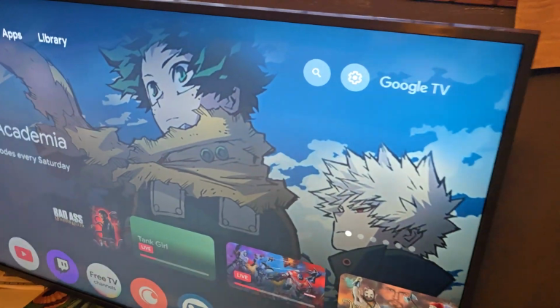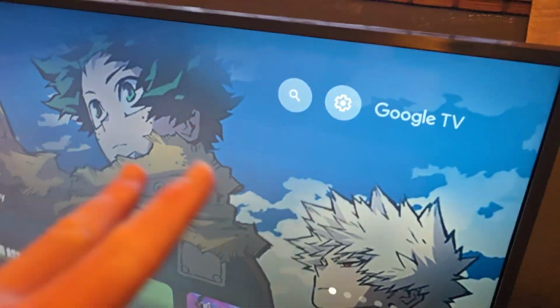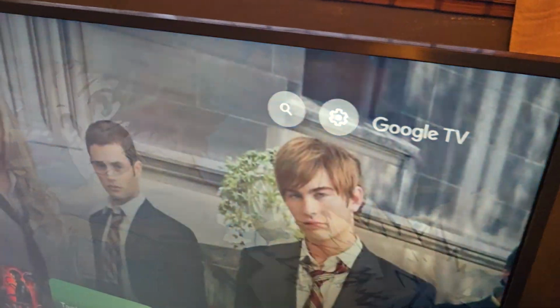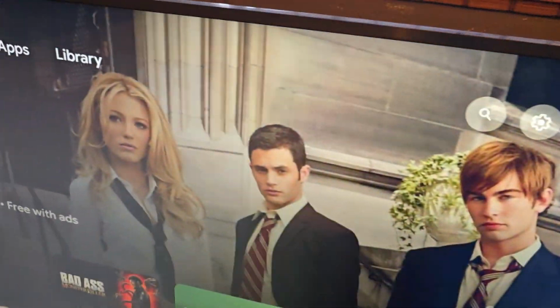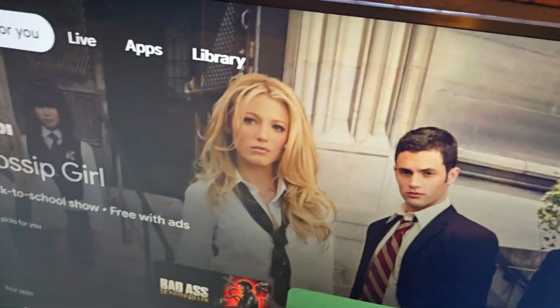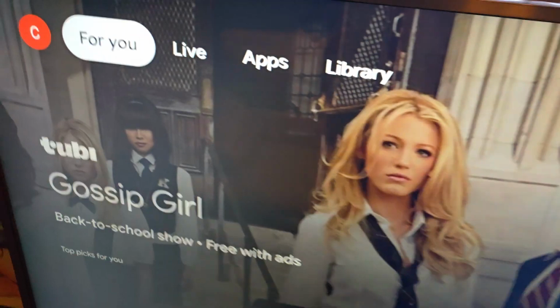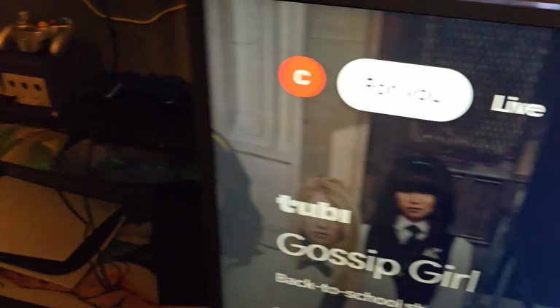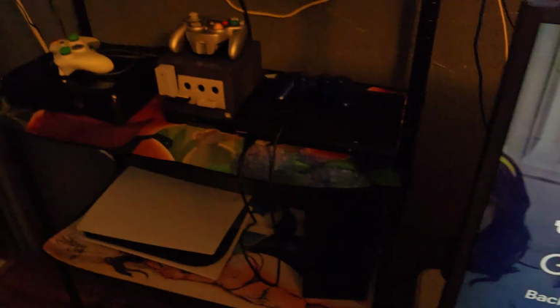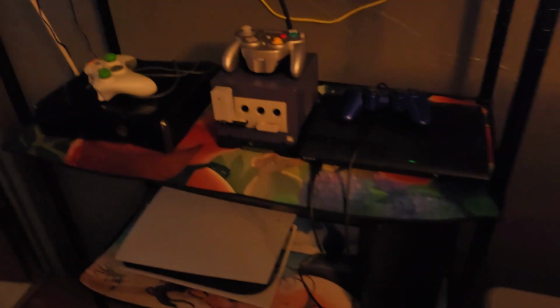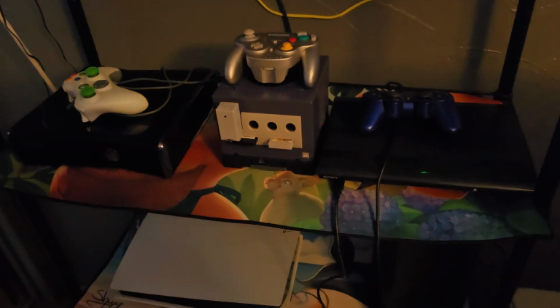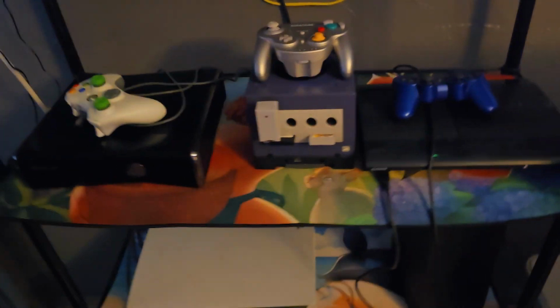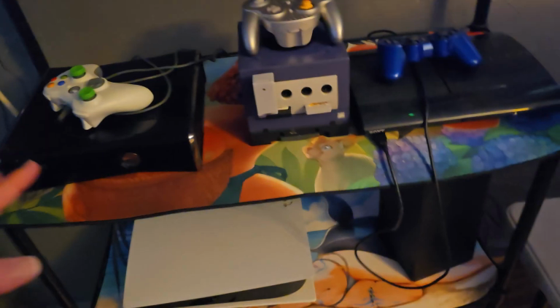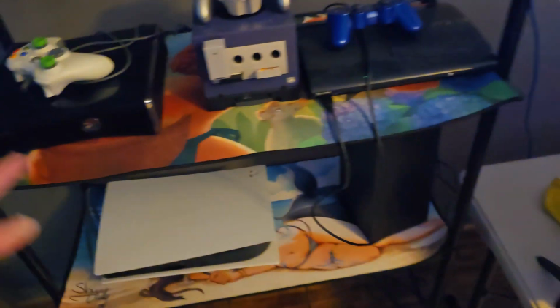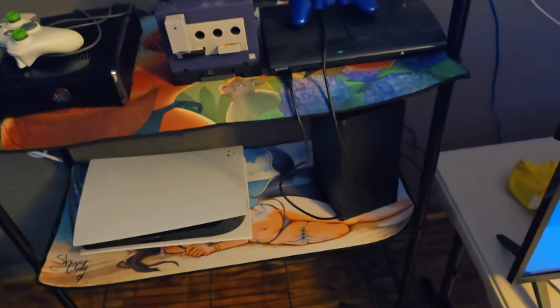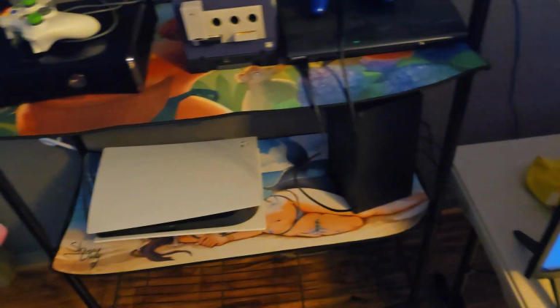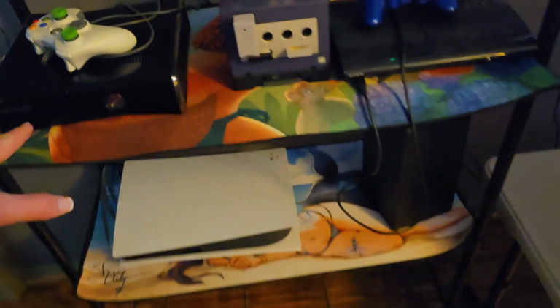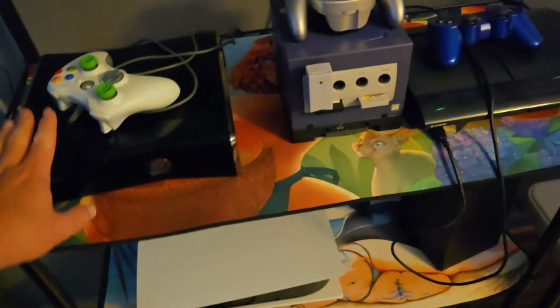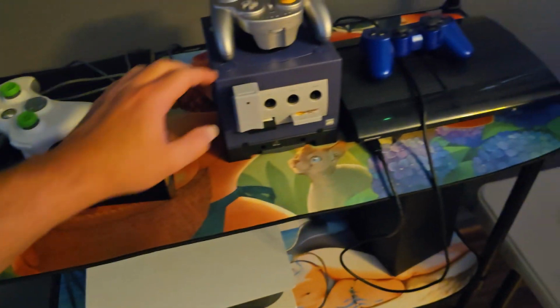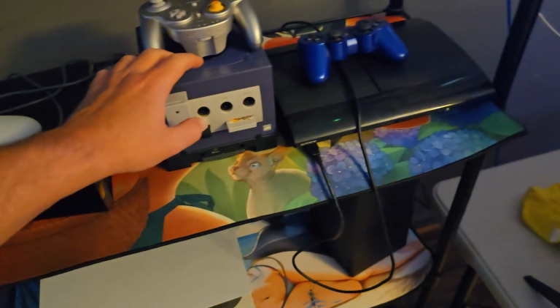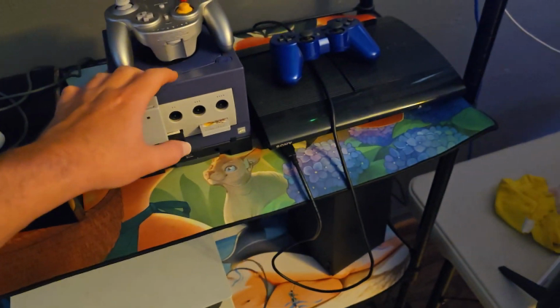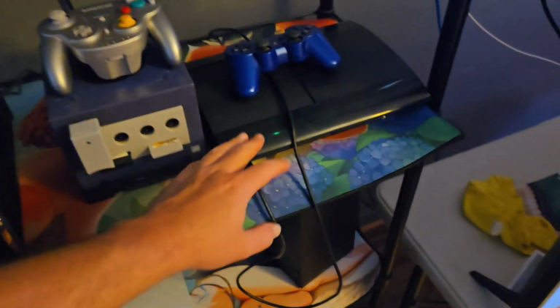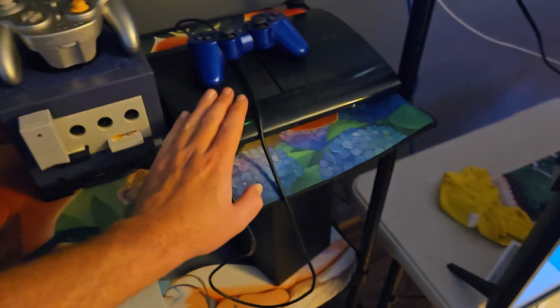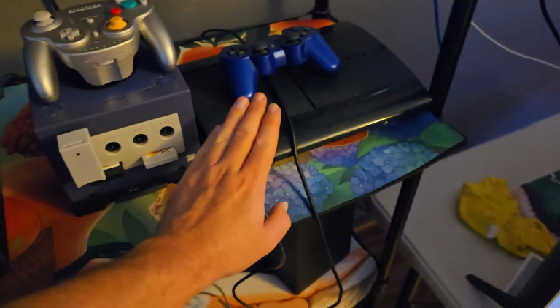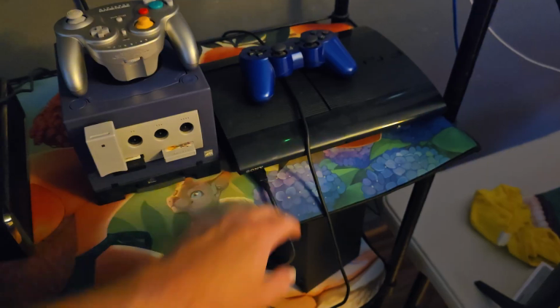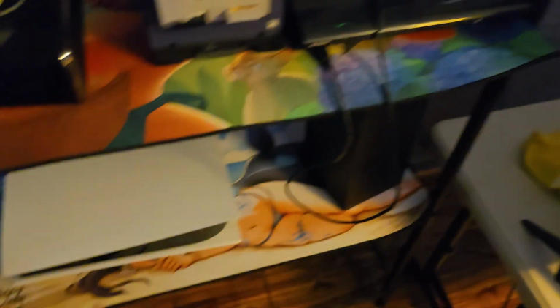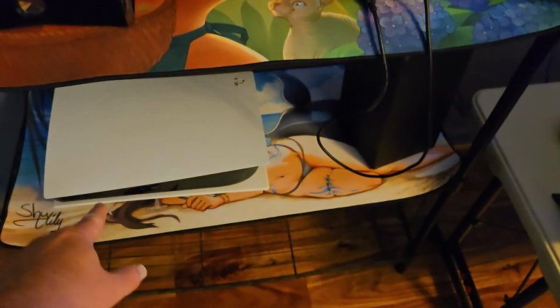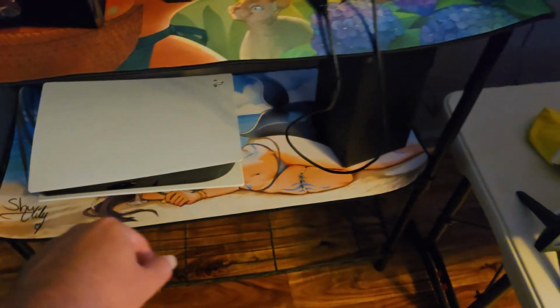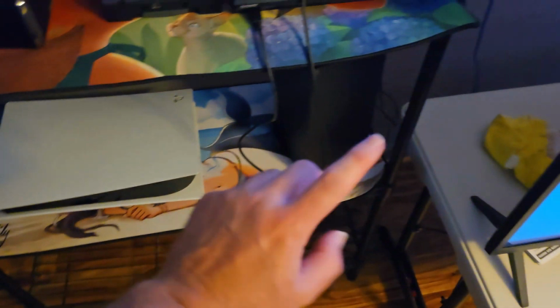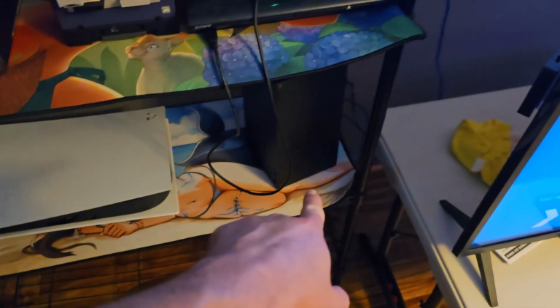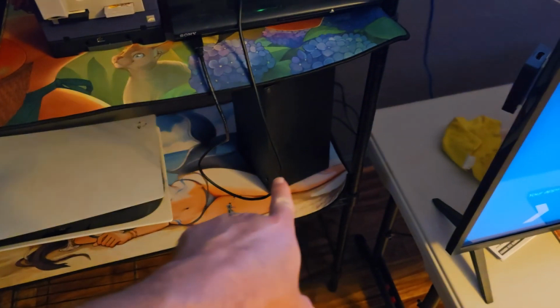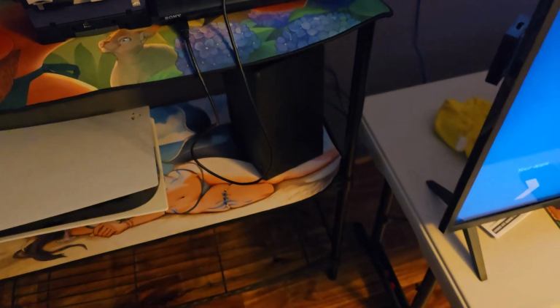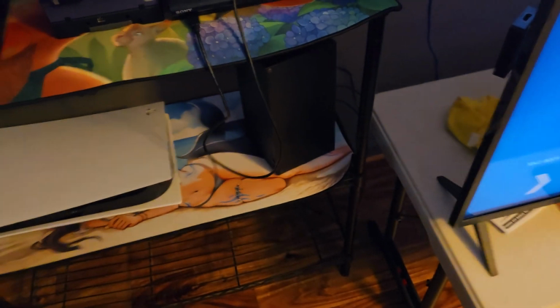The TV I was using for recording. Here's the station where I would play consoles. We got Xbox, GameCube, PlayStation, PlayStation 5, and Xbox Series X.